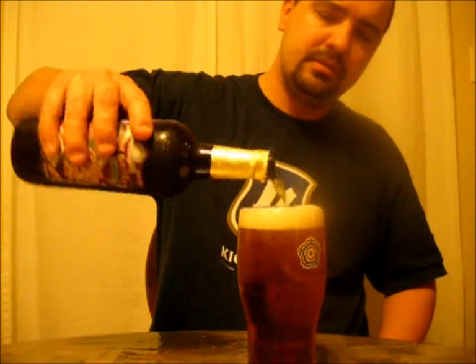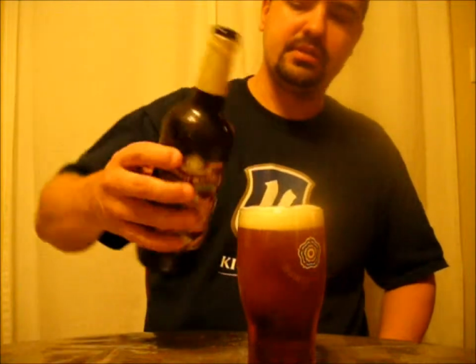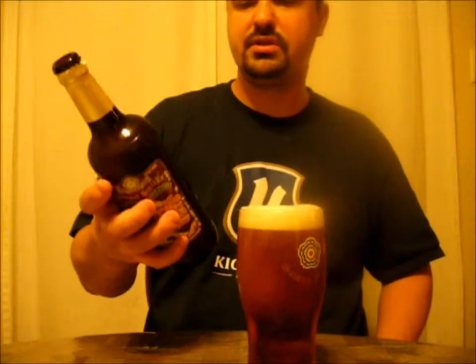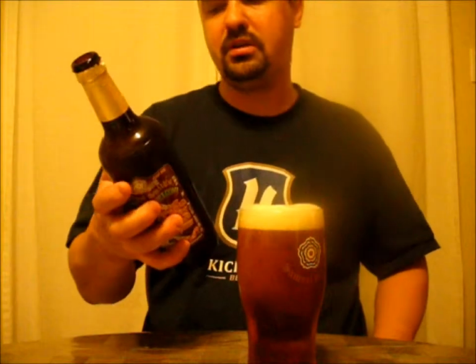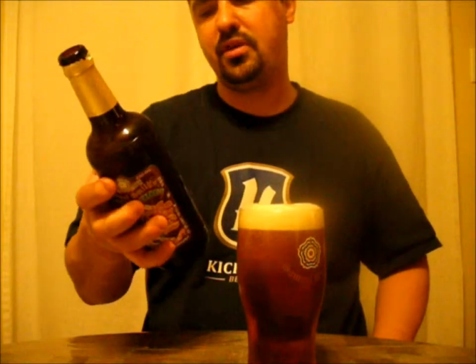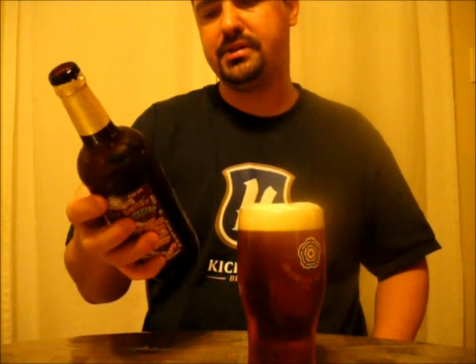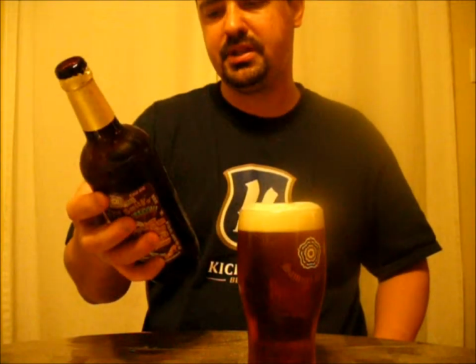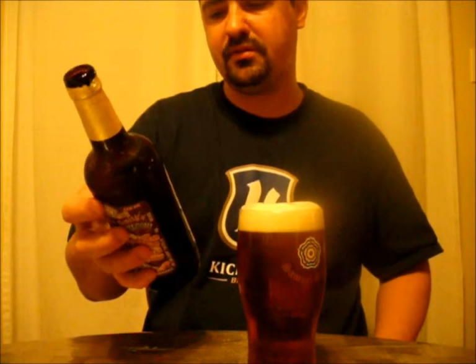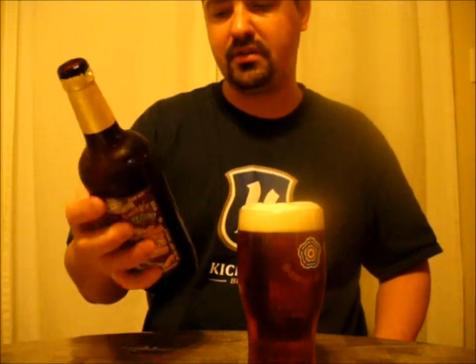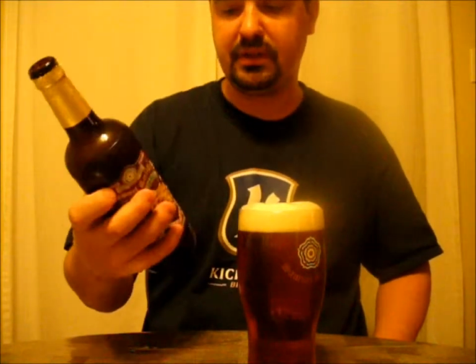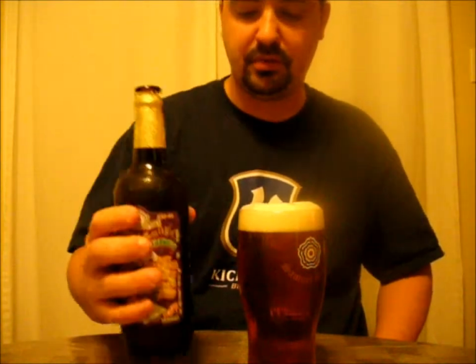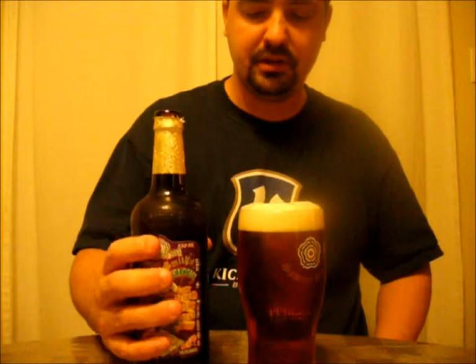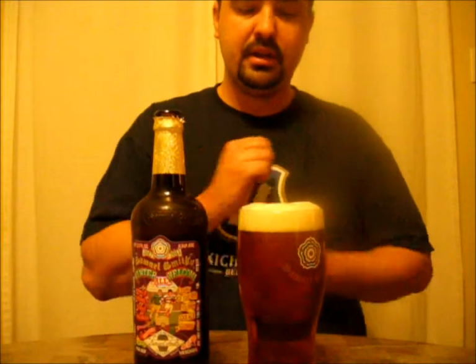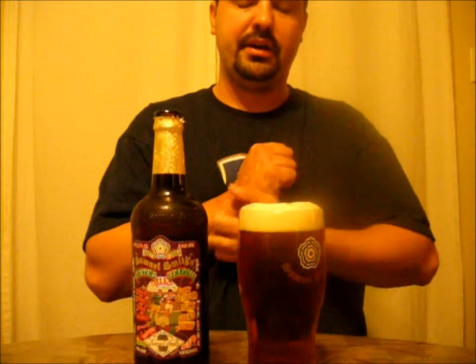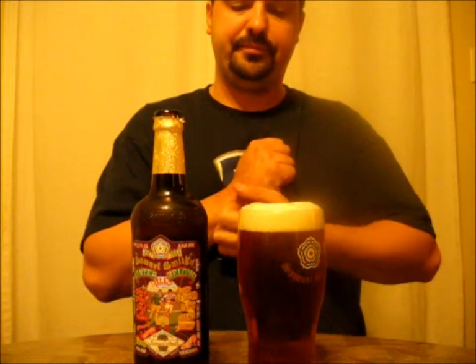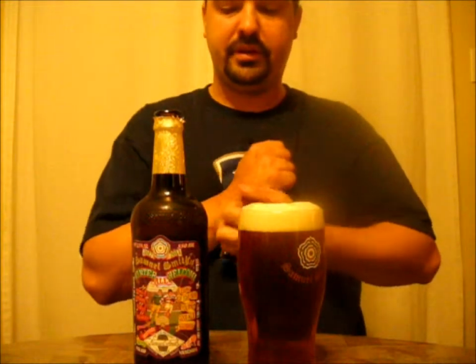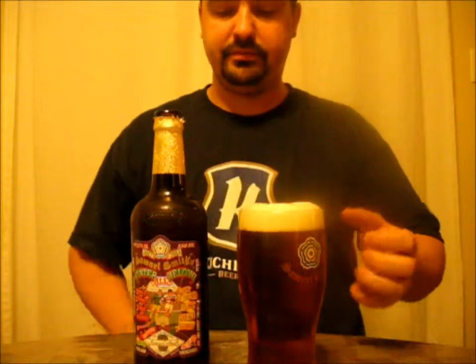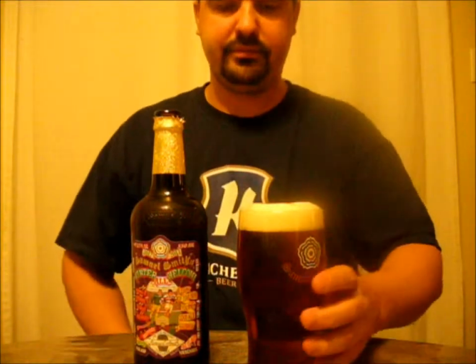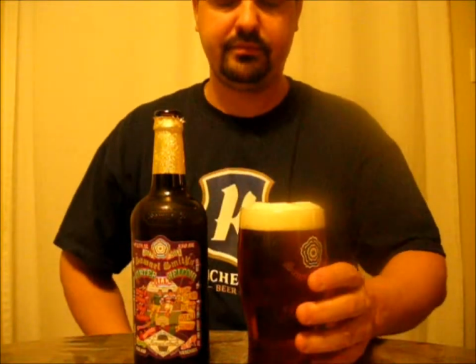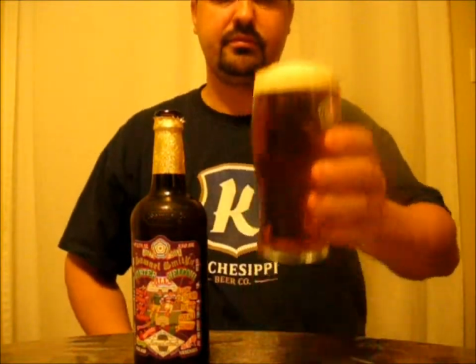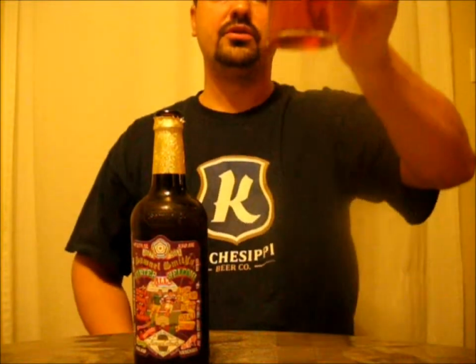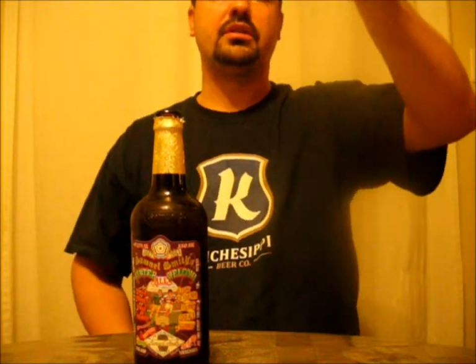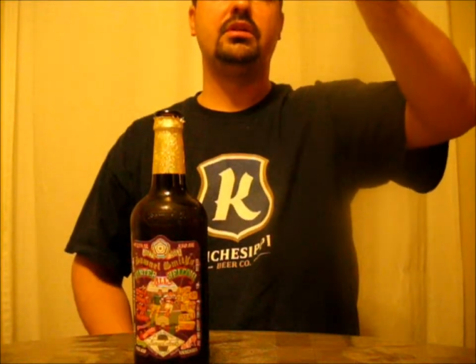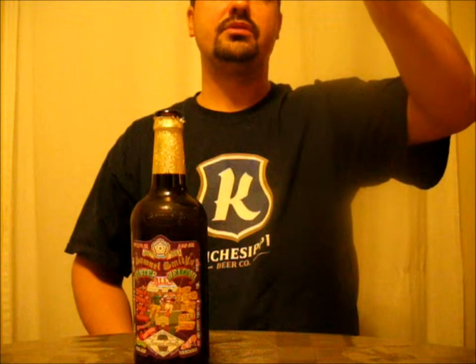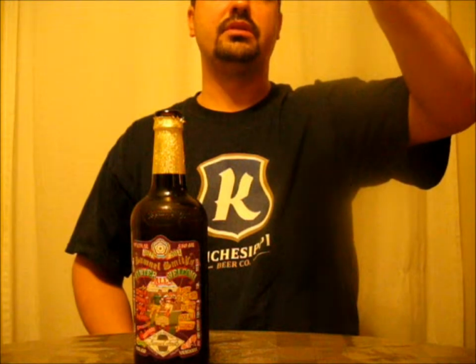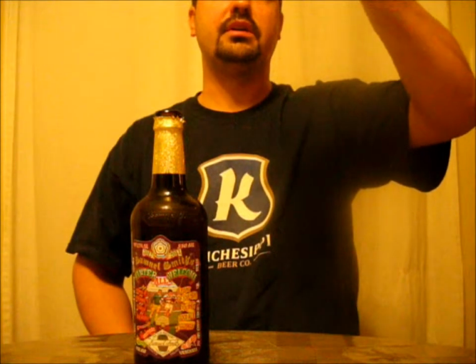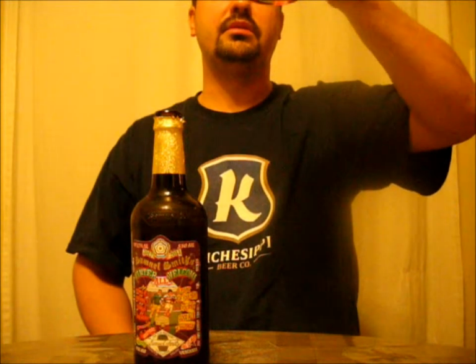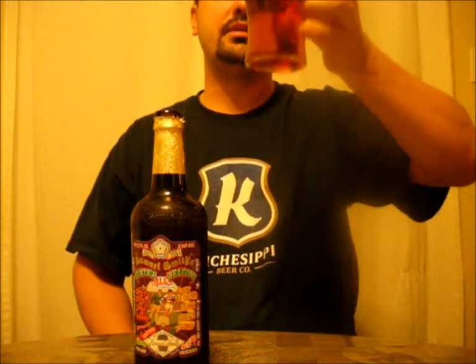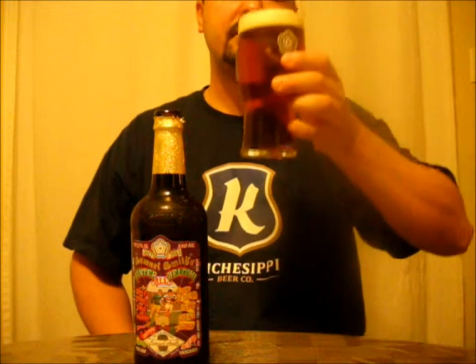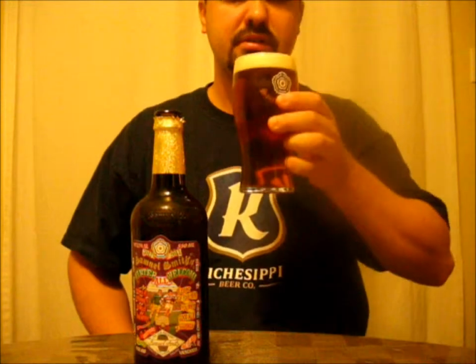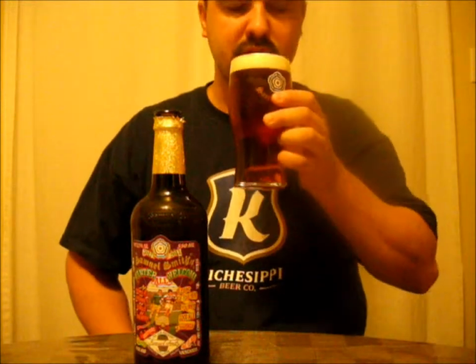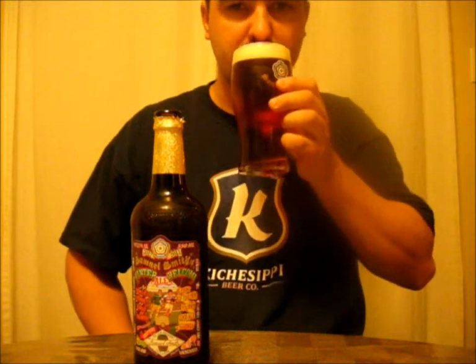So this is their Winter Welcome Strong Beer, 6% ABV, 550ml bottle. I told you what the color was and what it looked like. So let's give her a taste and see what we get.